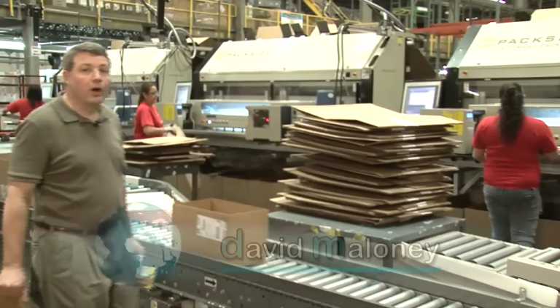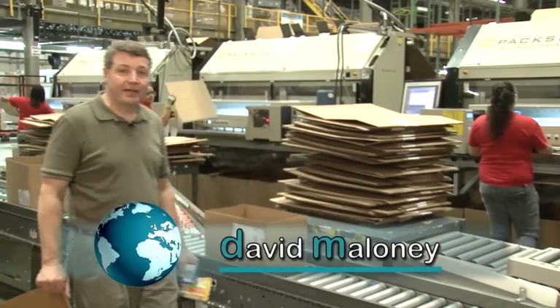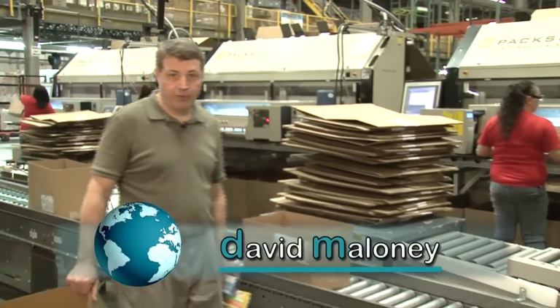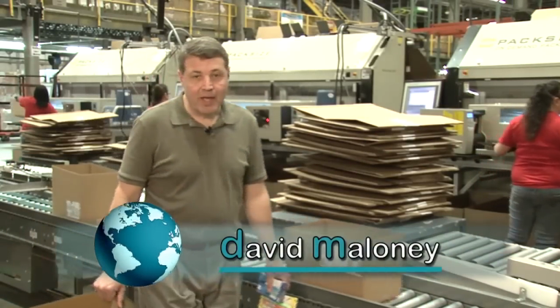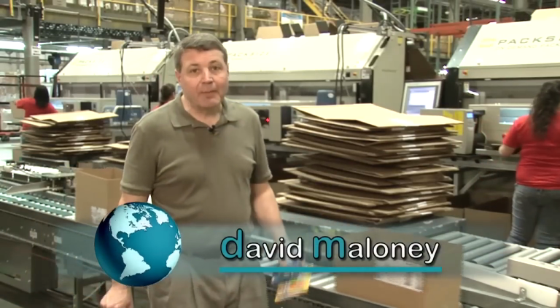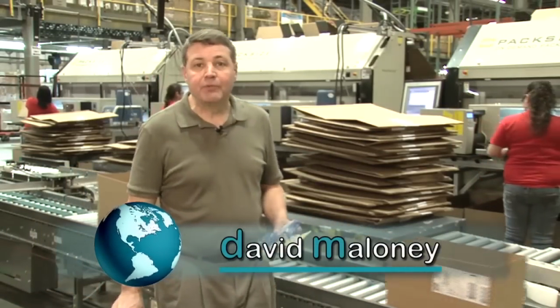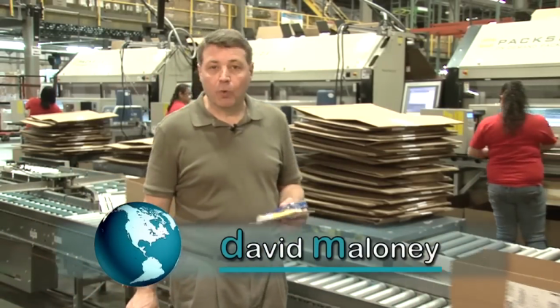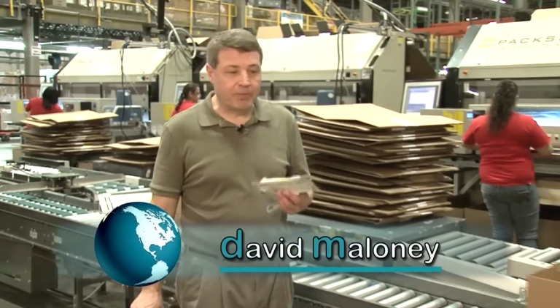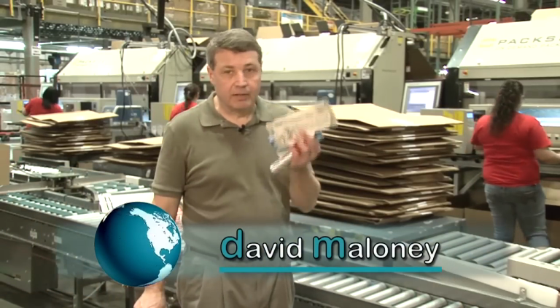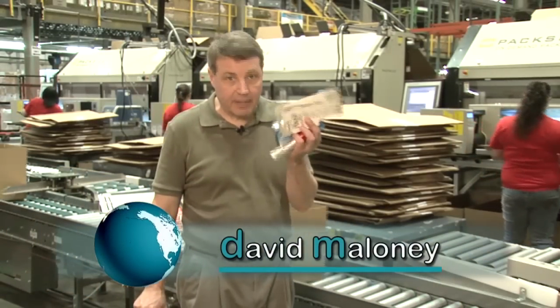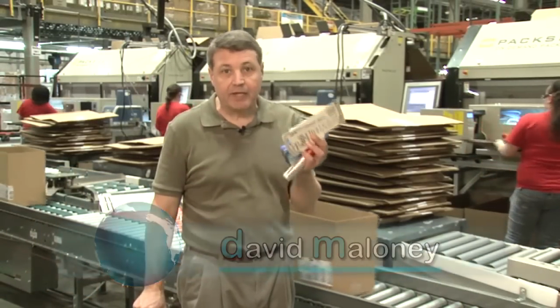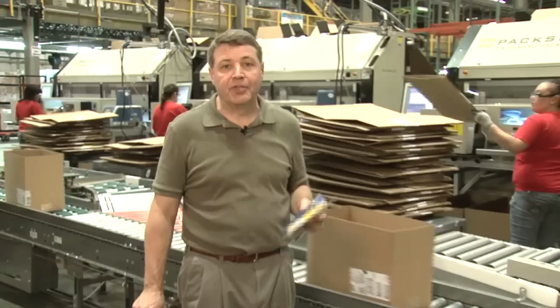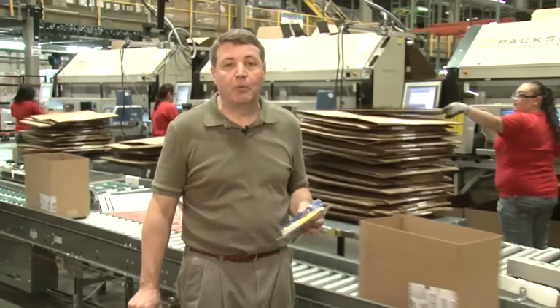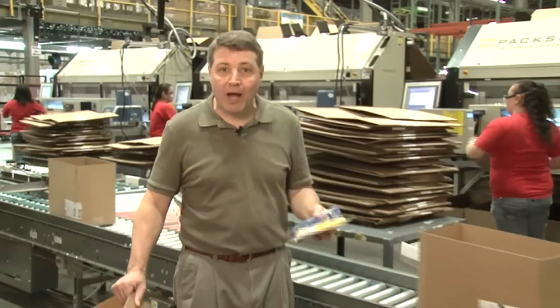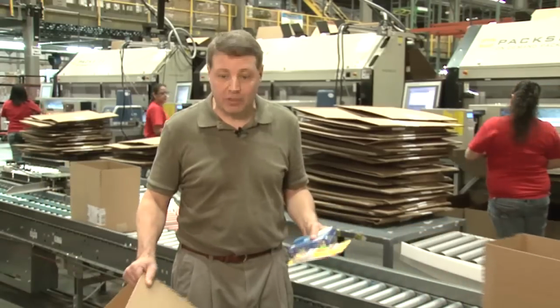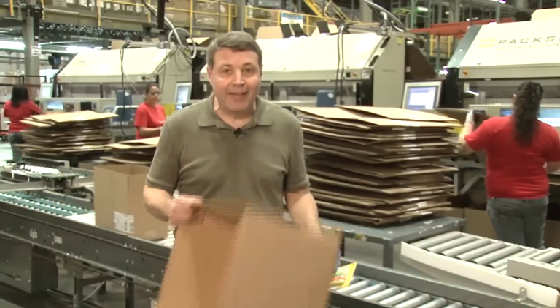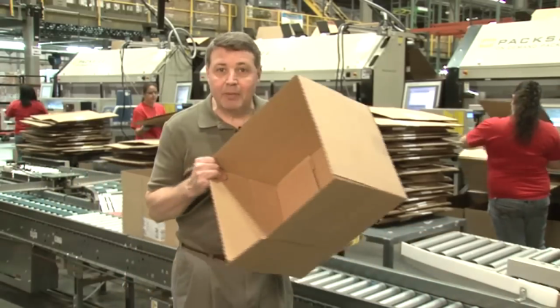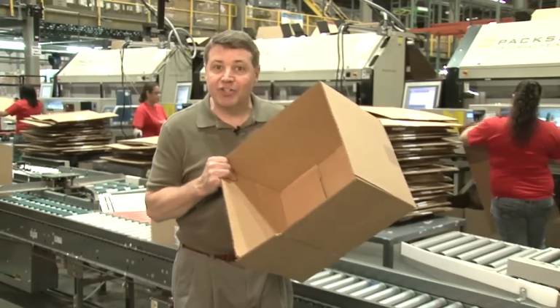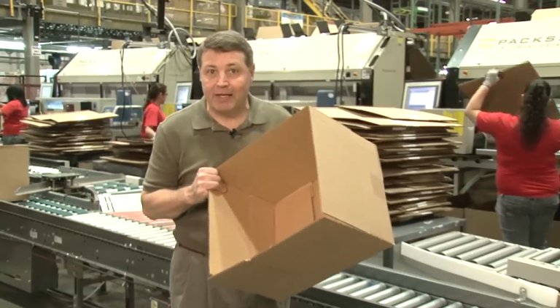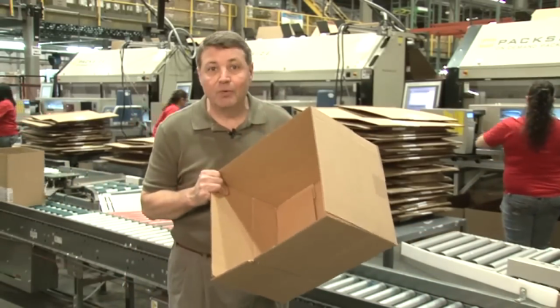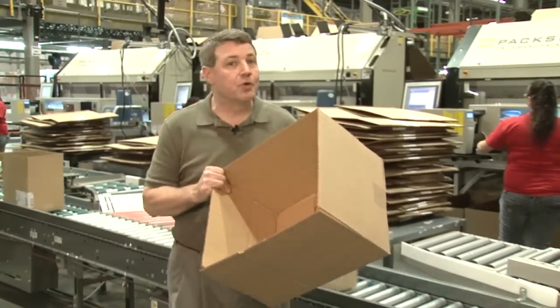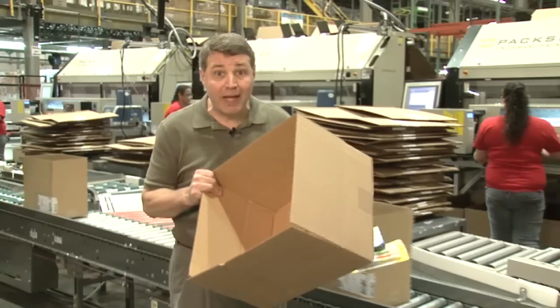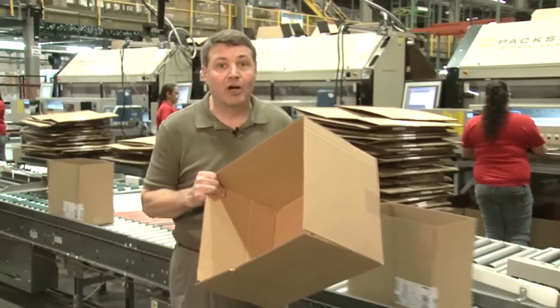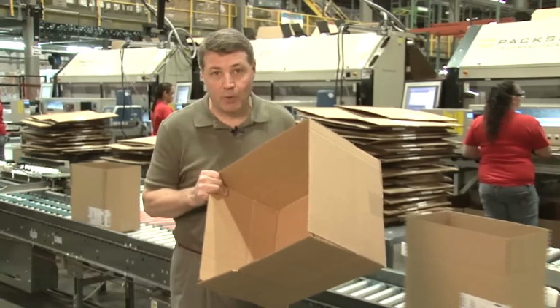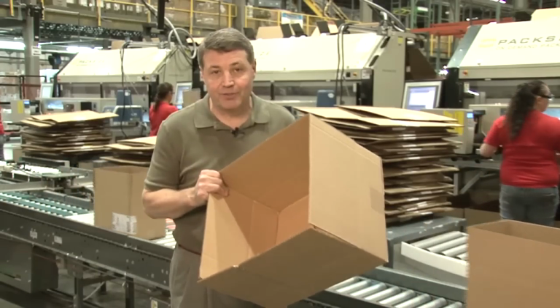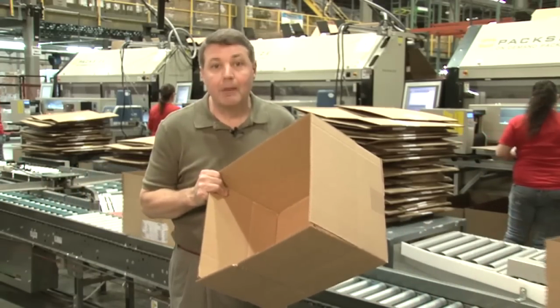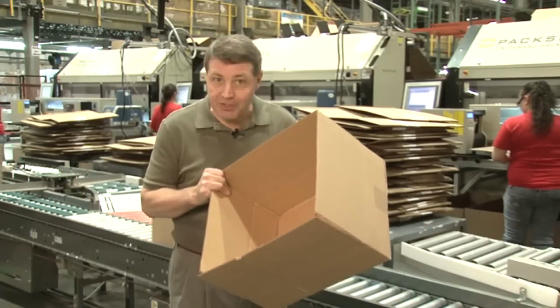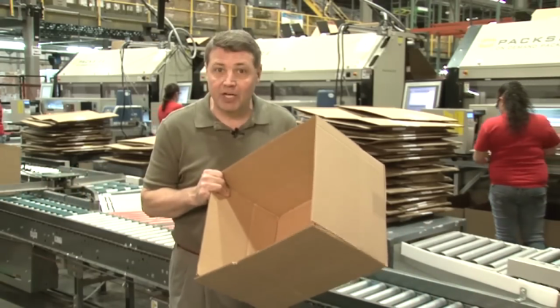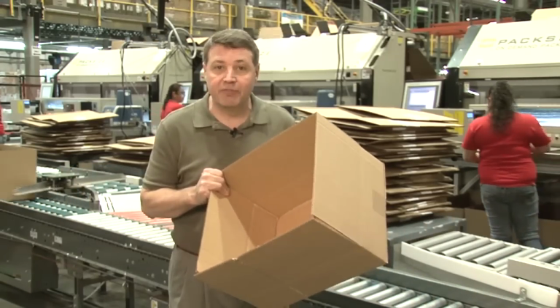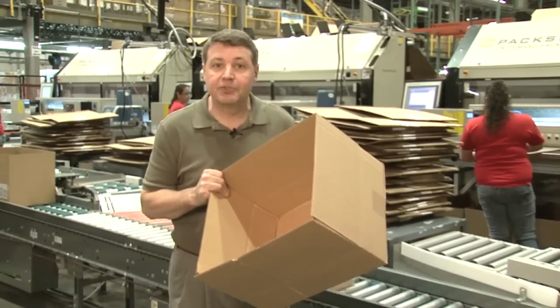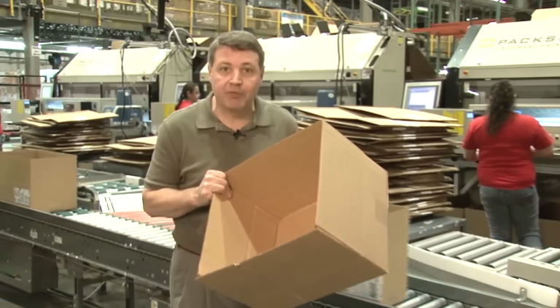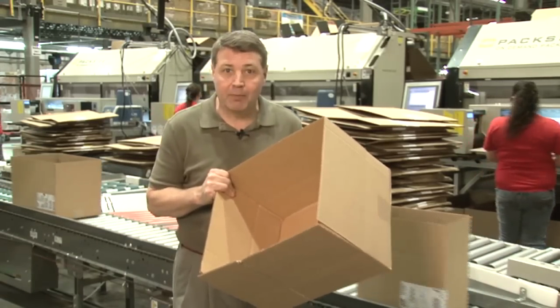Welcome back to Move It. How many times have you ordered something online, a couple of items like these, but when they arrive to you, they come in a box this big and you wonder who's paying for all of that waste? But there is technology available to solve that problem.